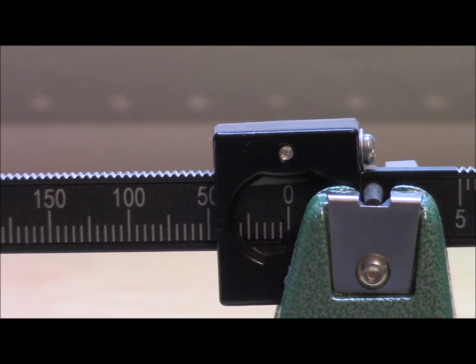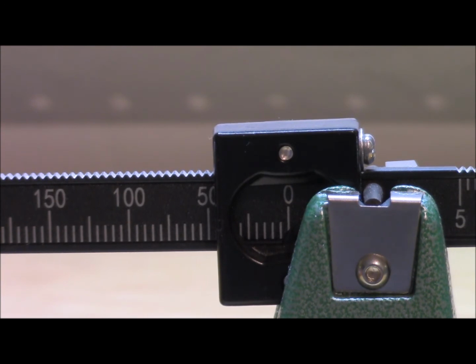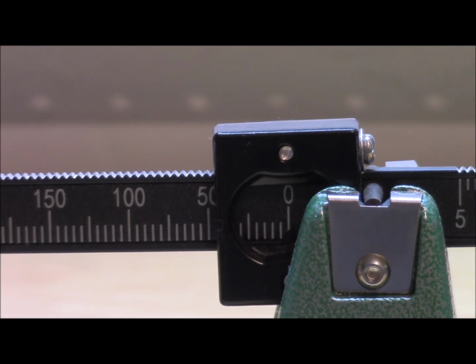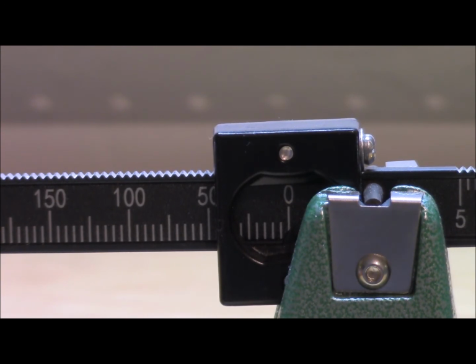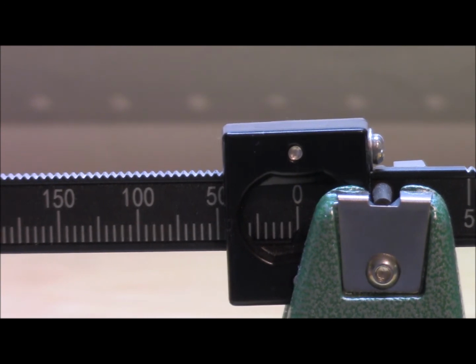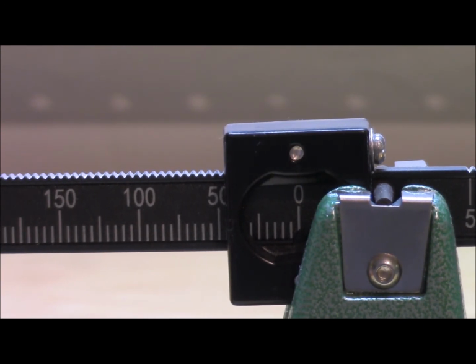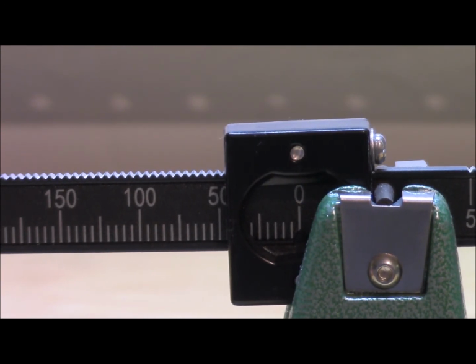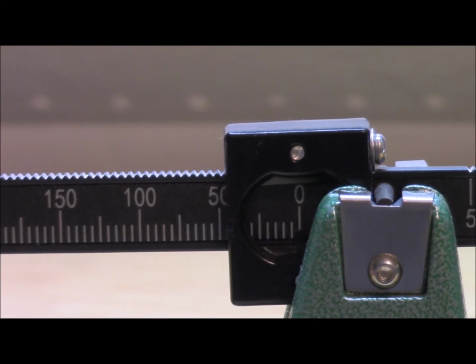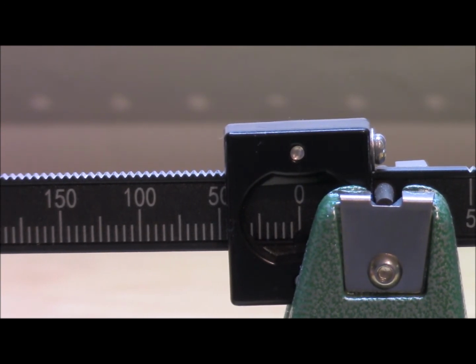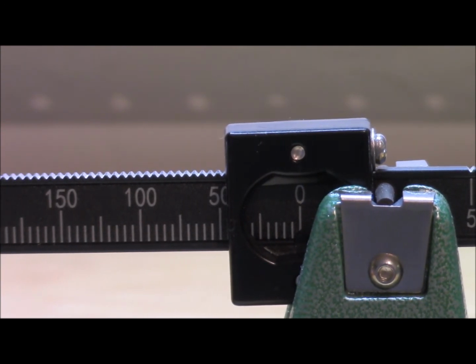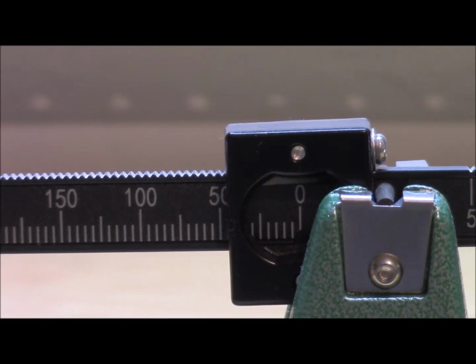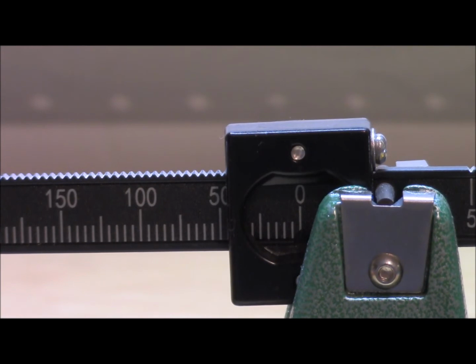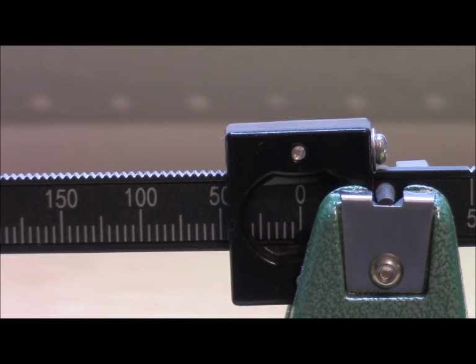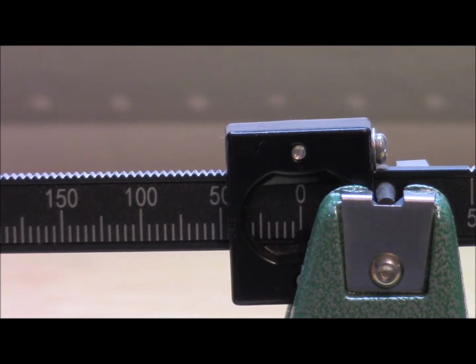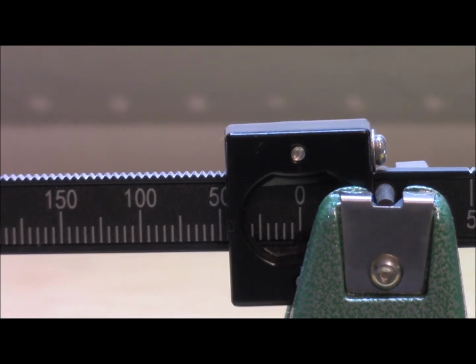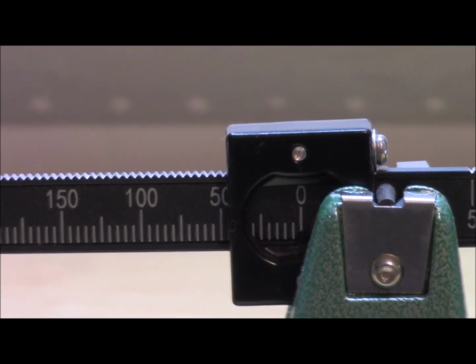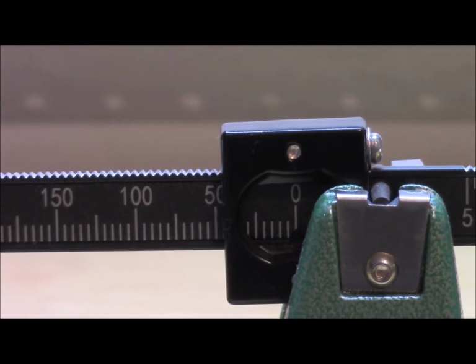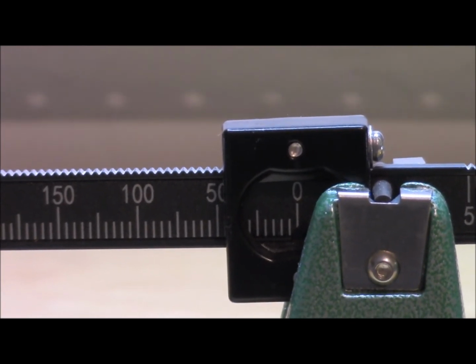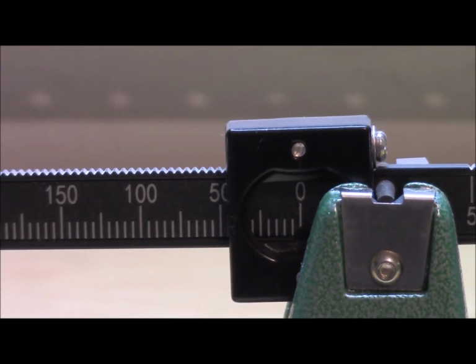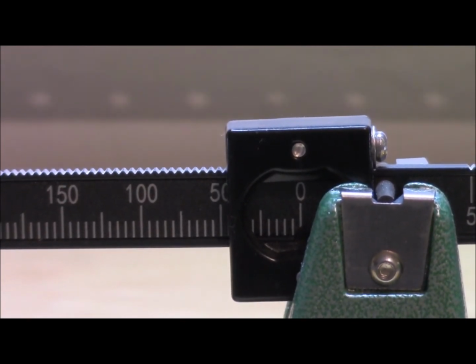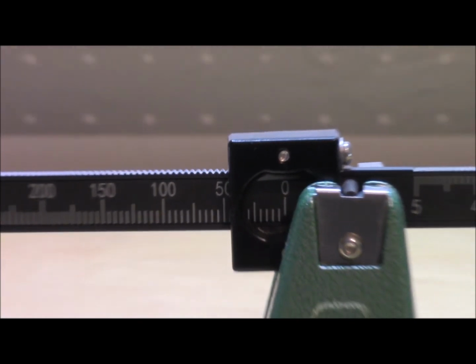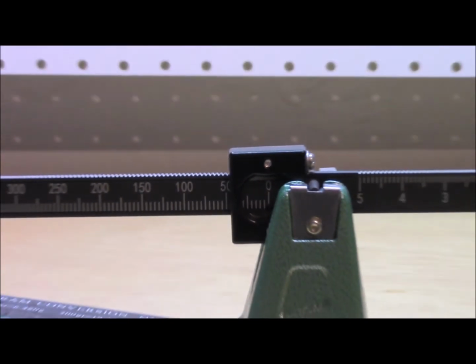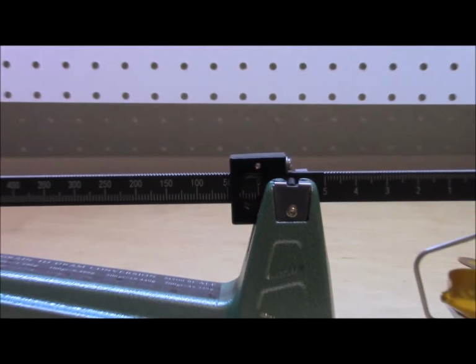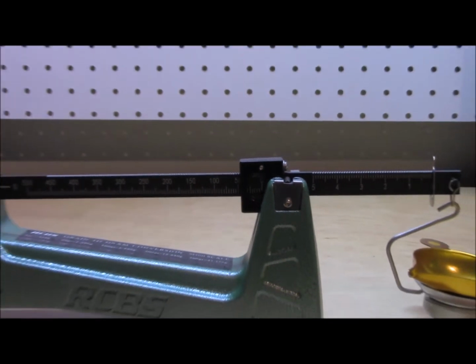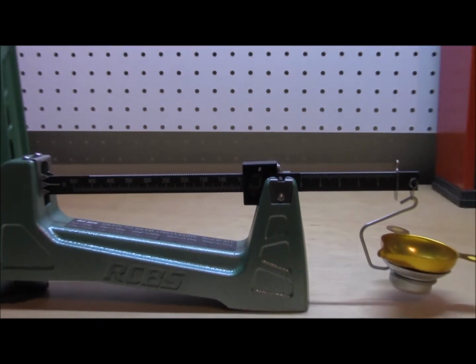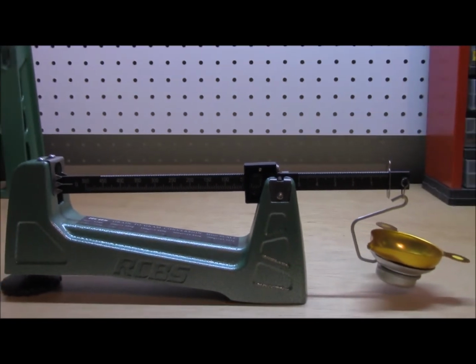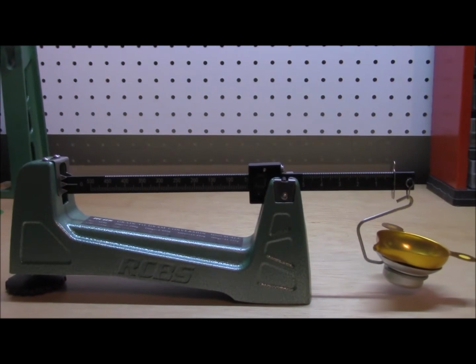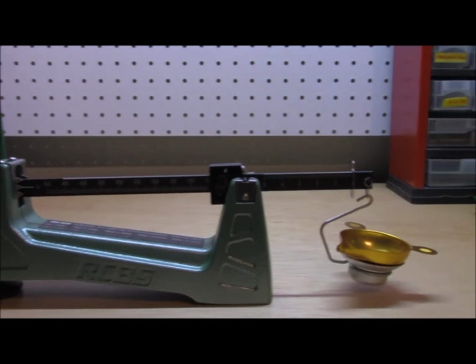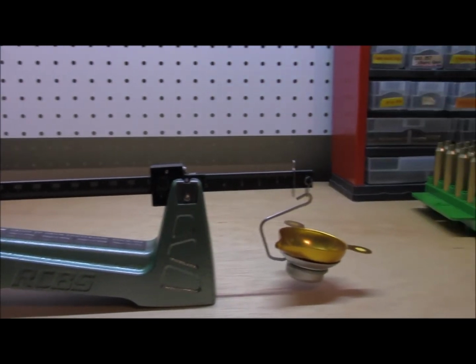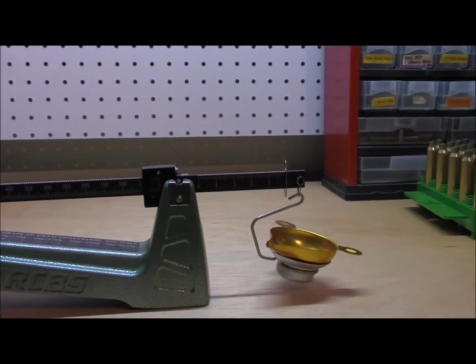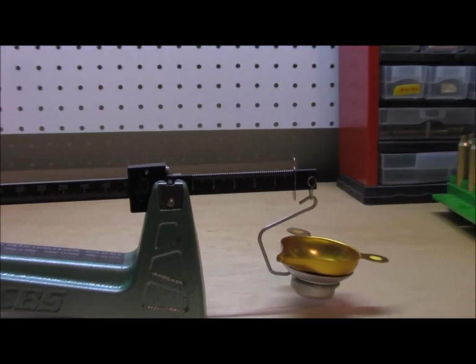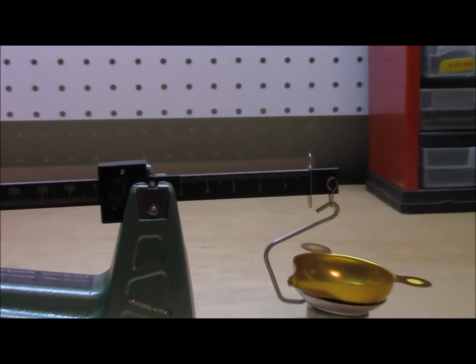To make sure that you've got everything zeroed, make sure that you've got the bigger portion of the weight on zero and you've got the smaller portion over on zero as well.